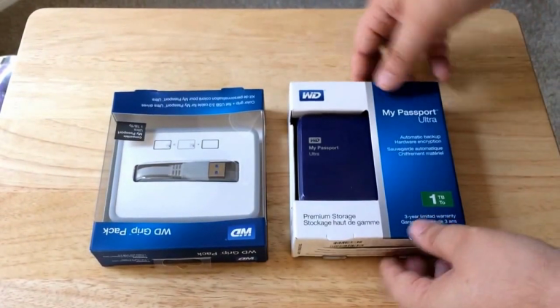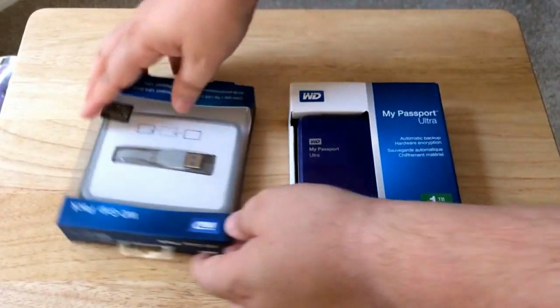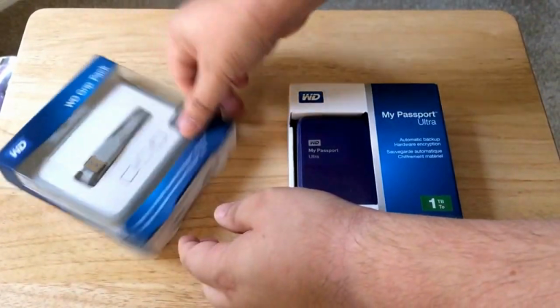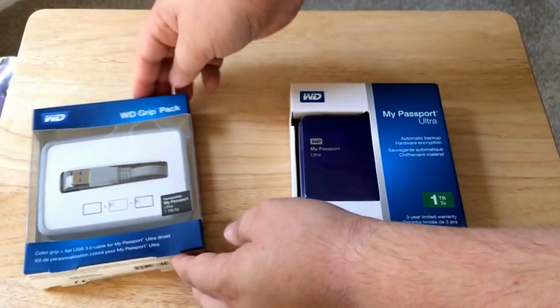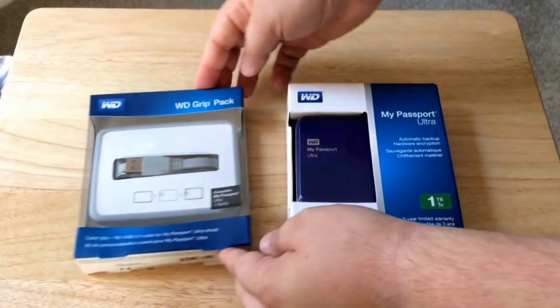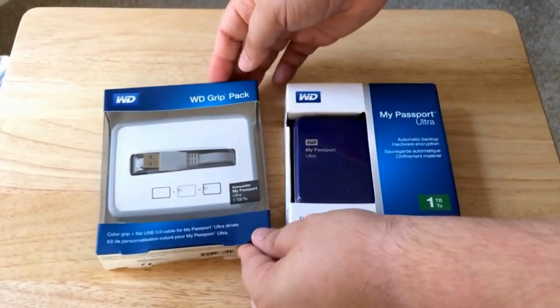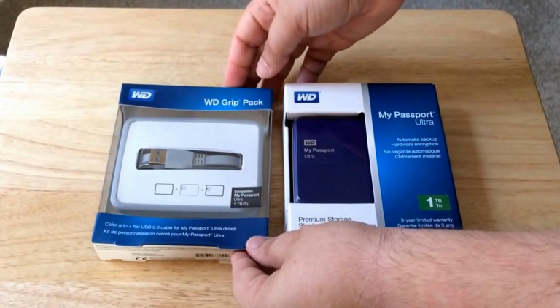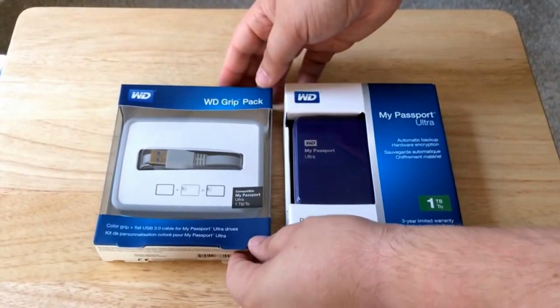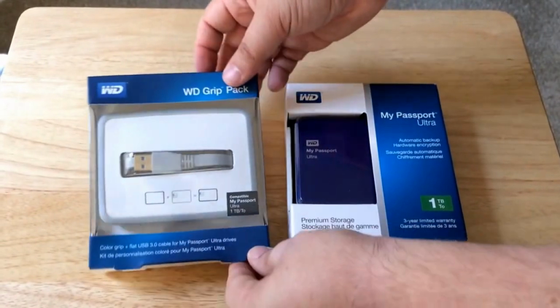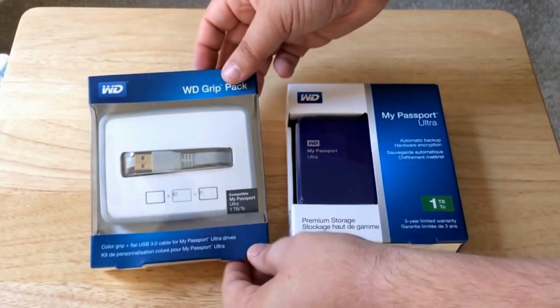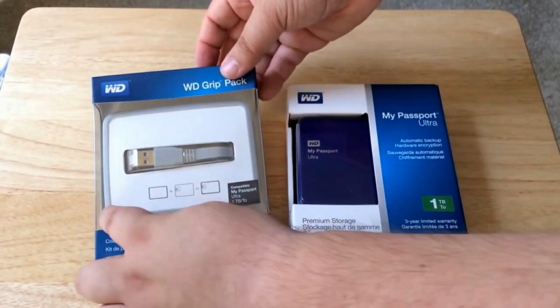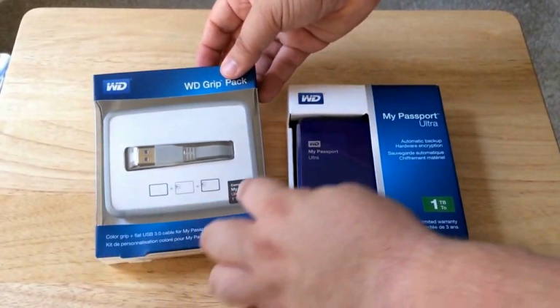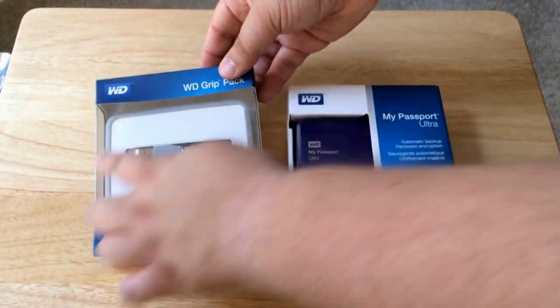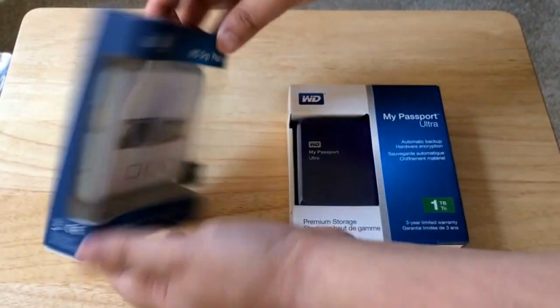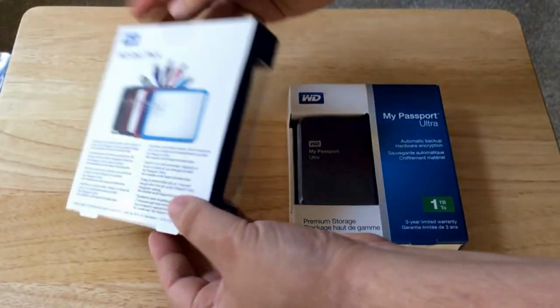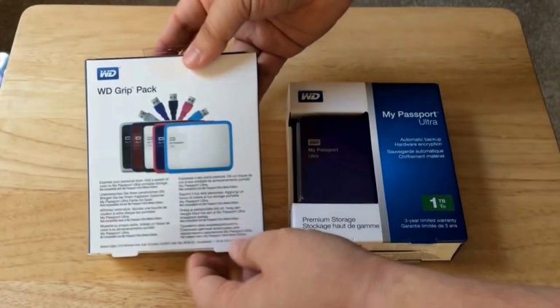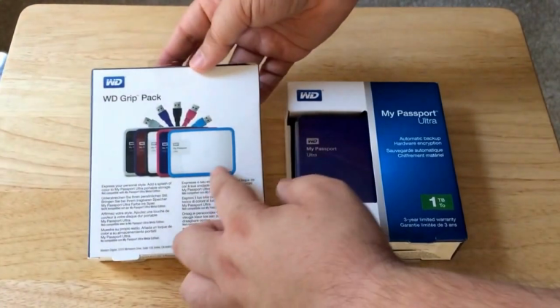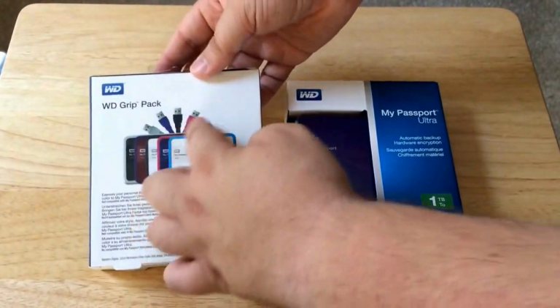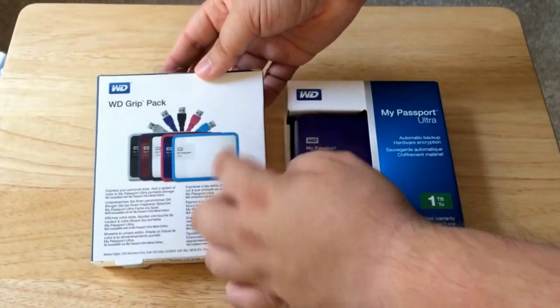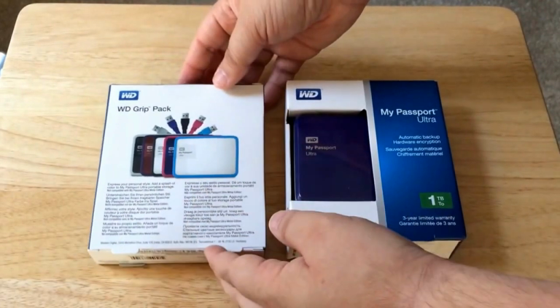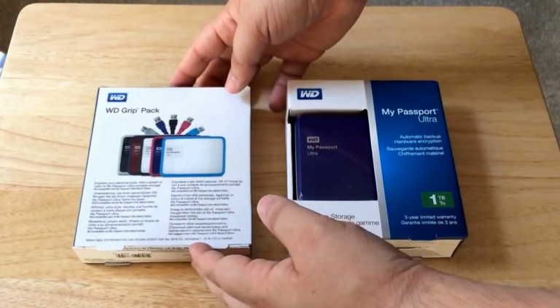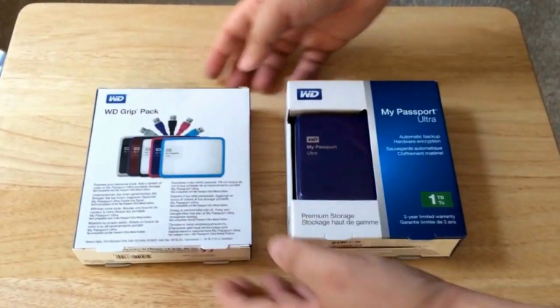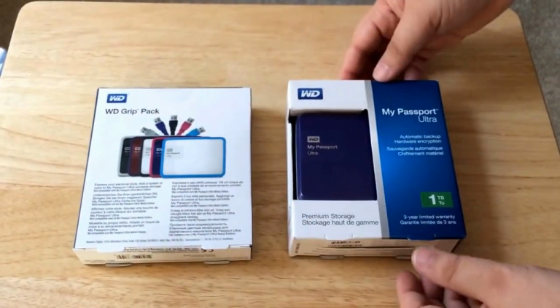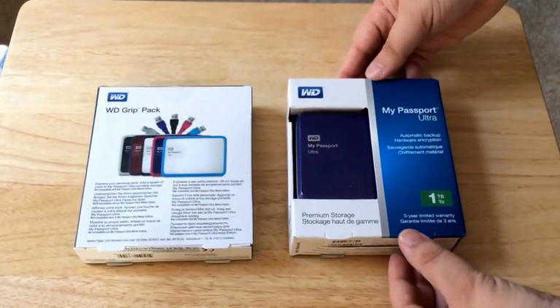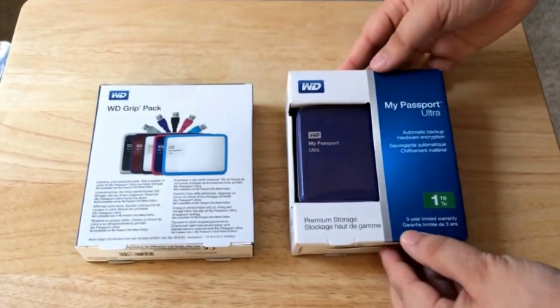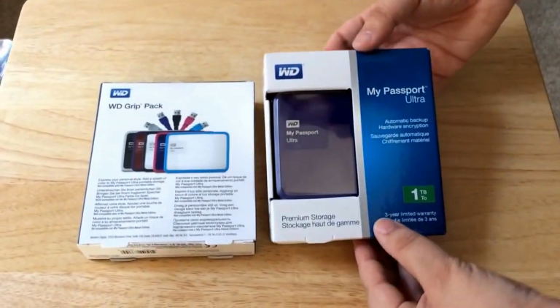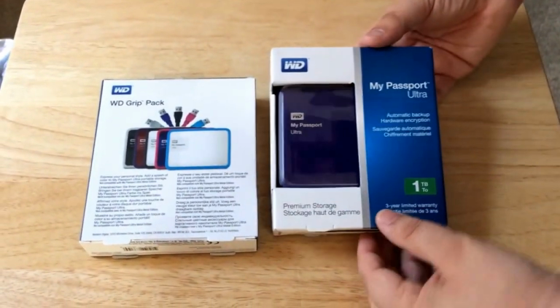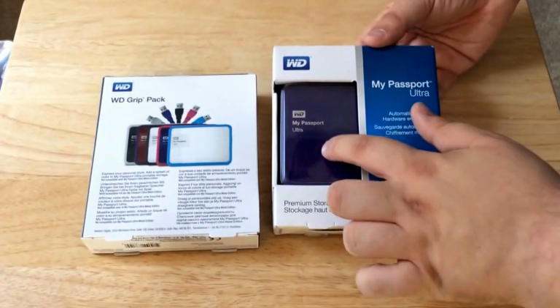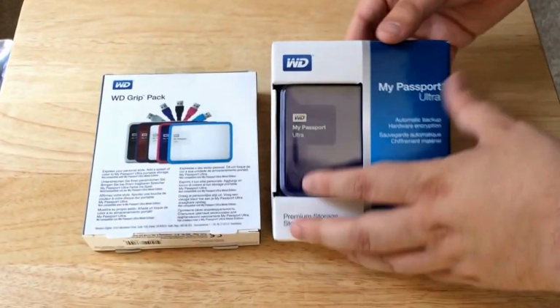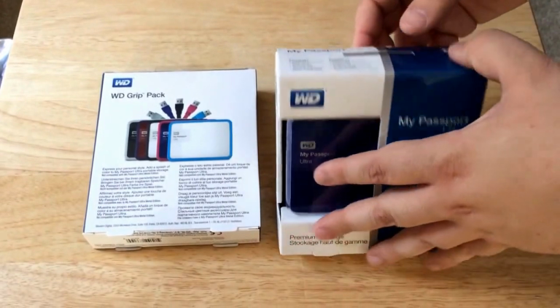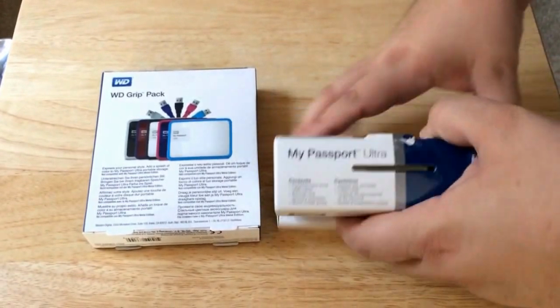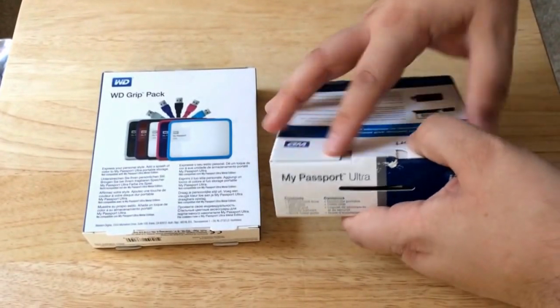And the Western Digital Grip Pack. So what this is — as you can see, here's the grip part. It goes around the outside of the drive, so it protects it from nicks, bumps, and drops. And it goes around here, and we'll get to unboxing it now.